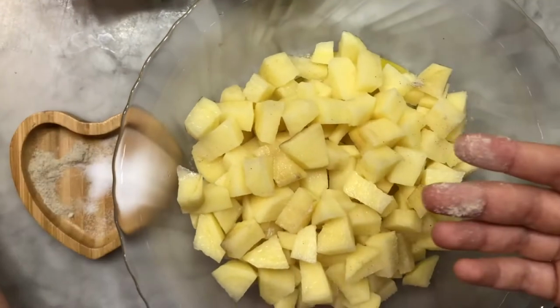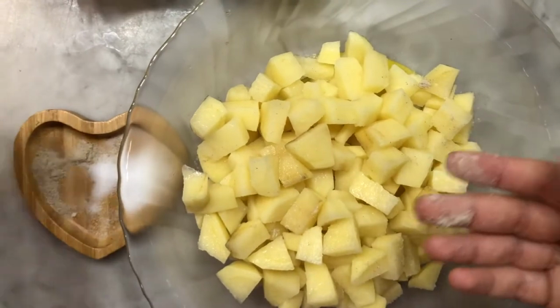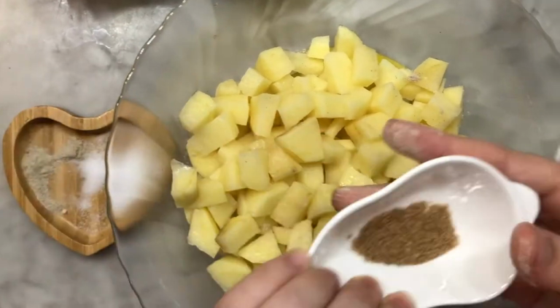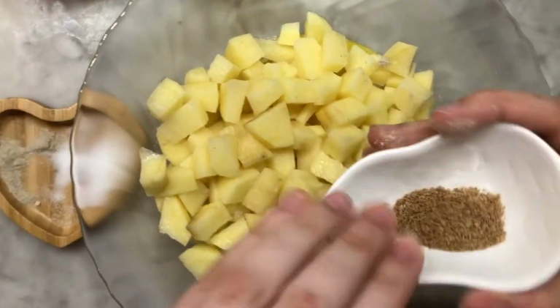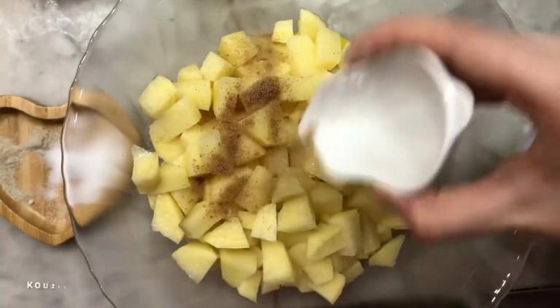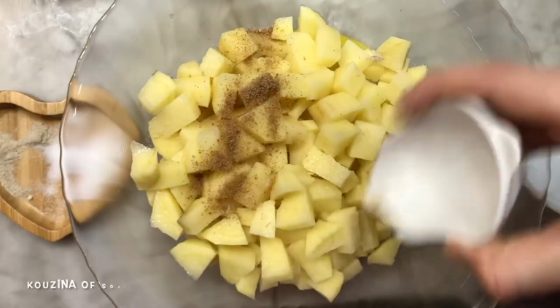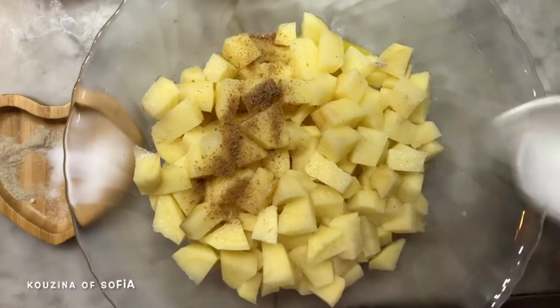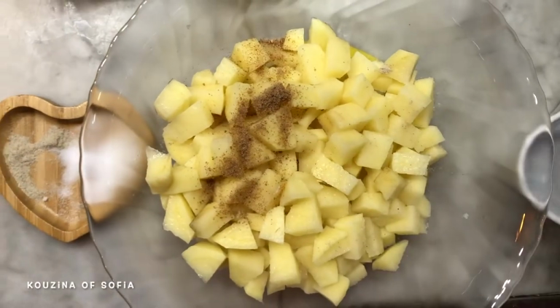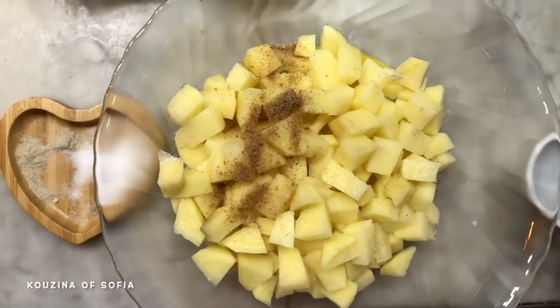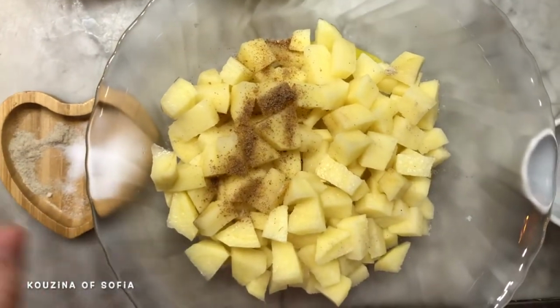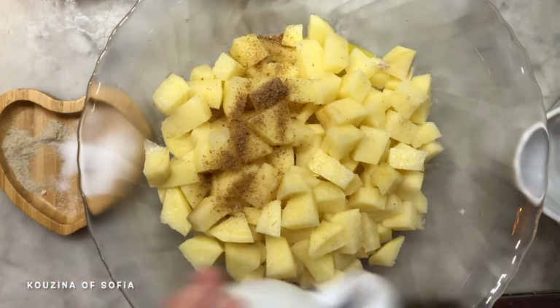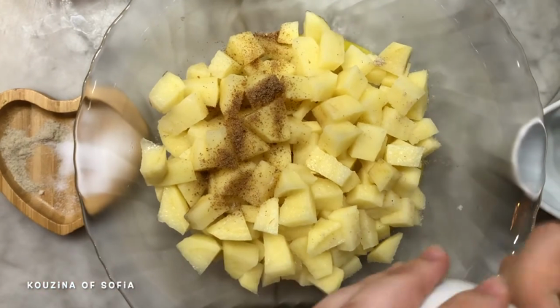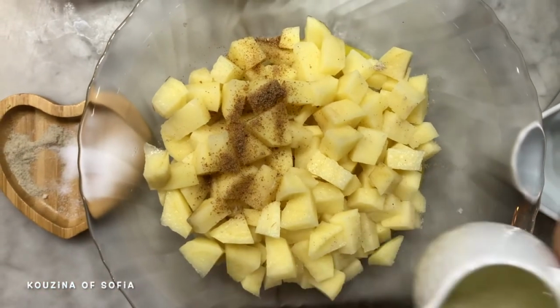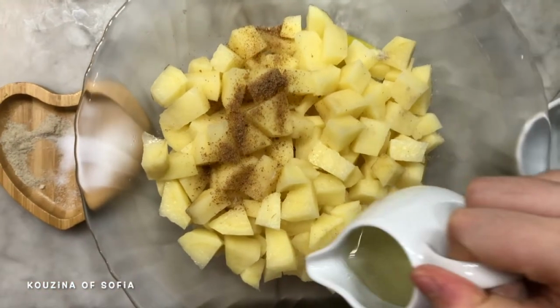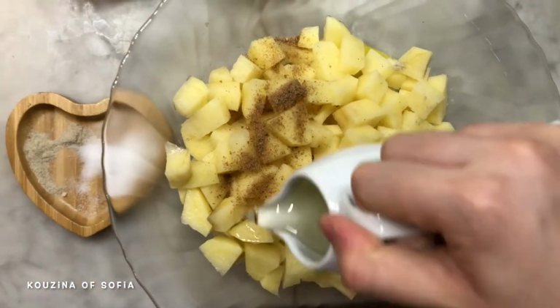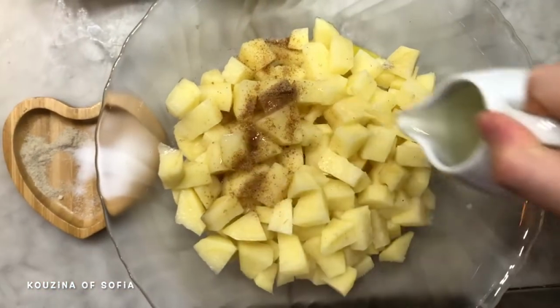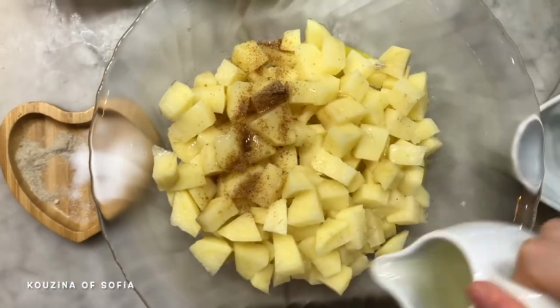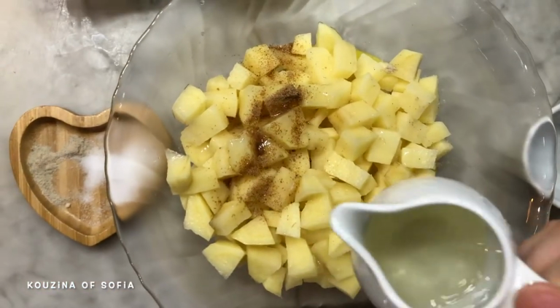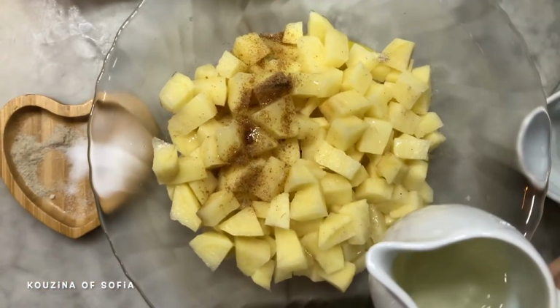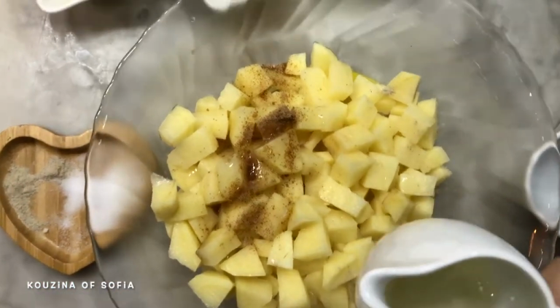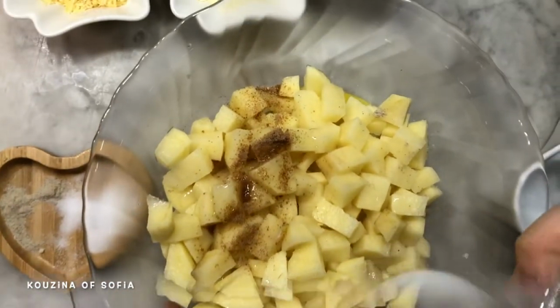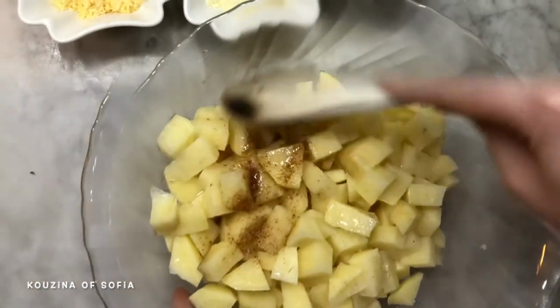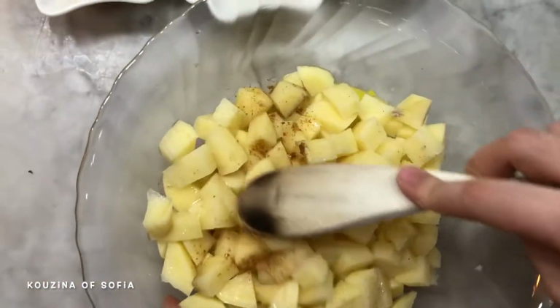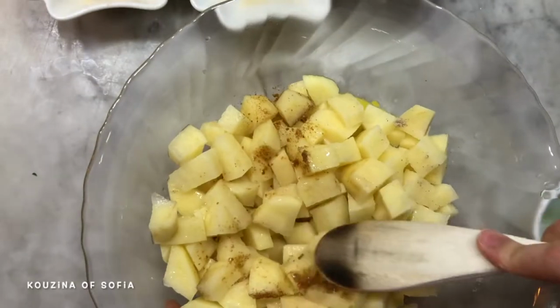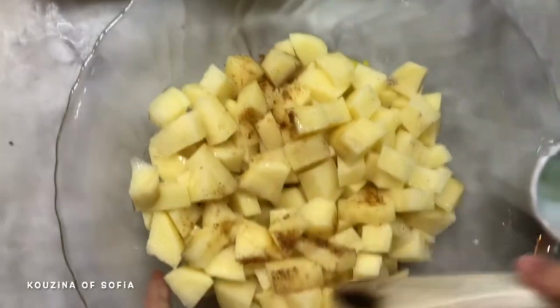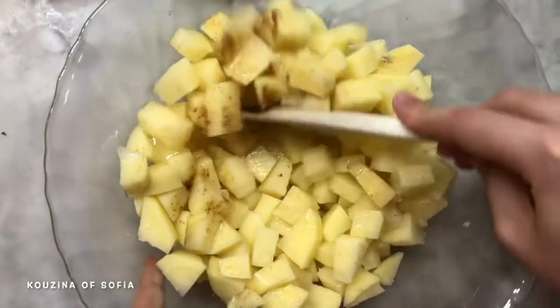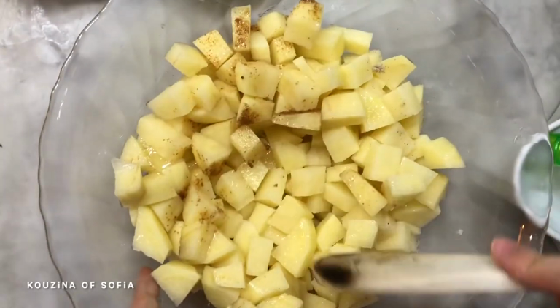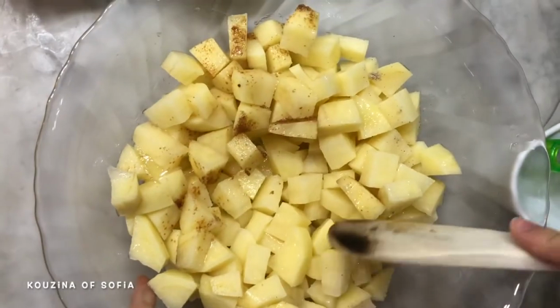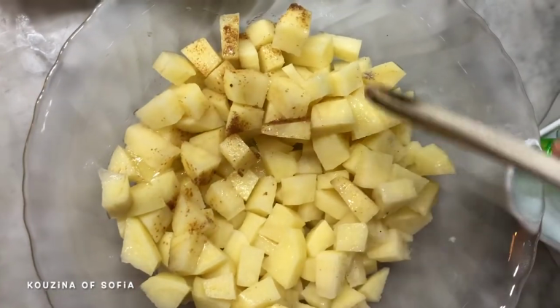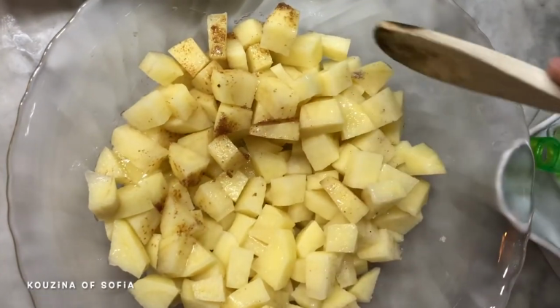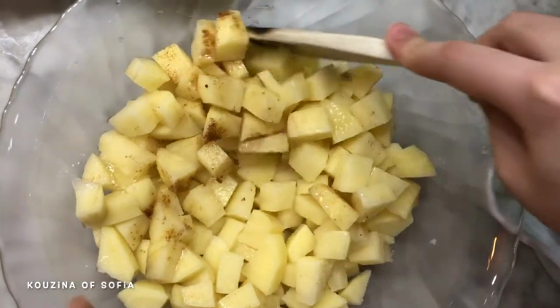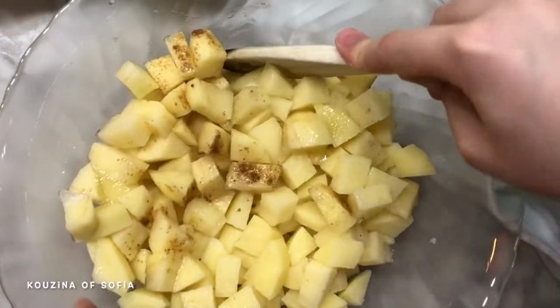We're going to add in our gravy mixture and our oil as well — not the full oil, just part of it. Now we mix the spices to incorporate them with the potatoes.